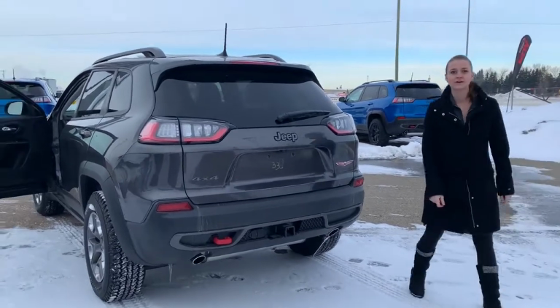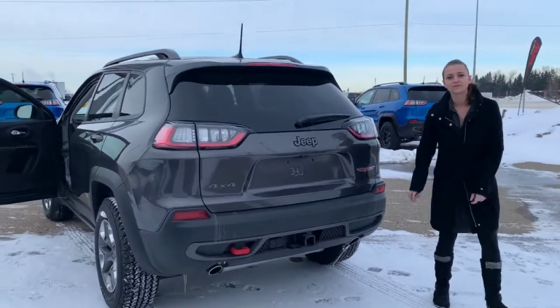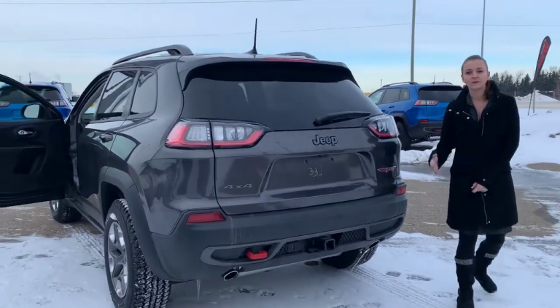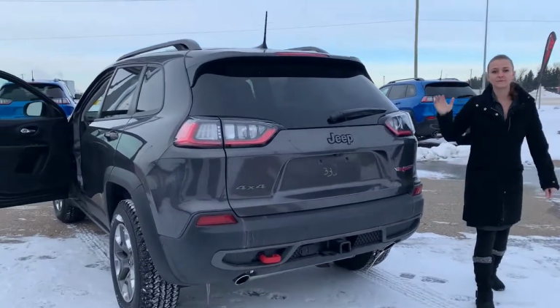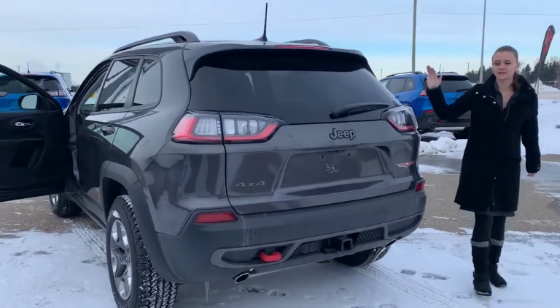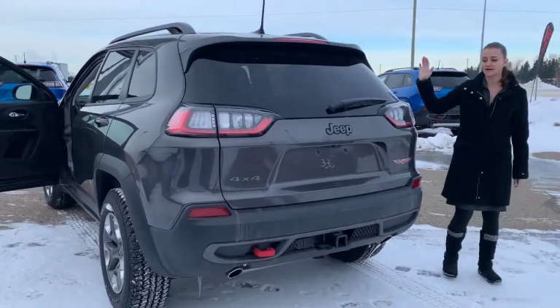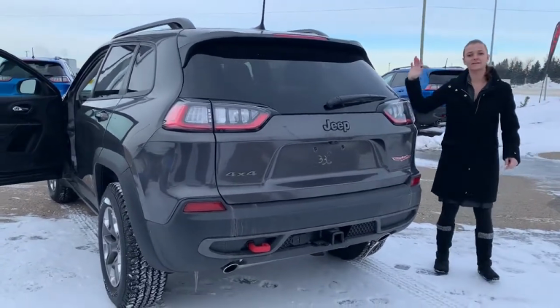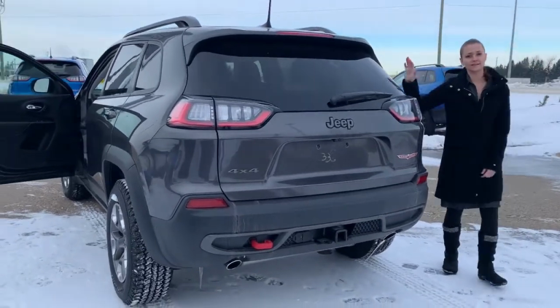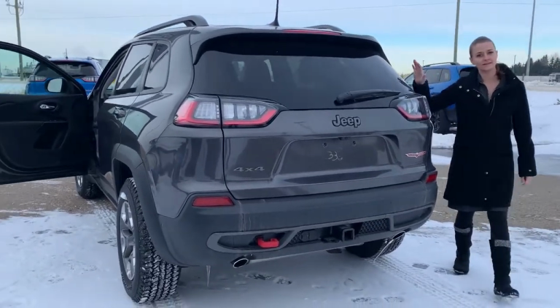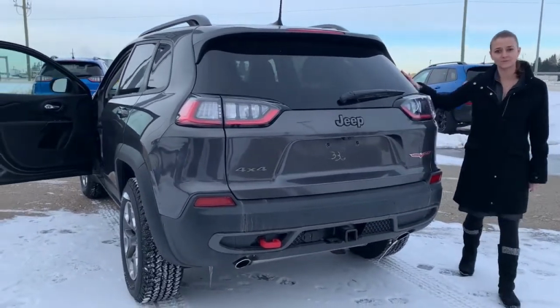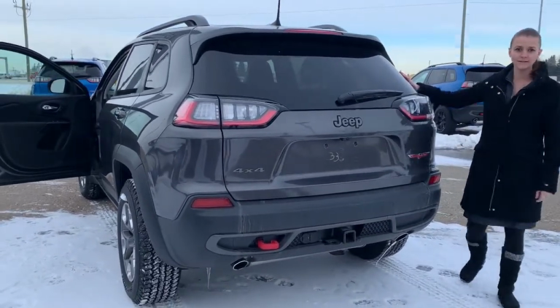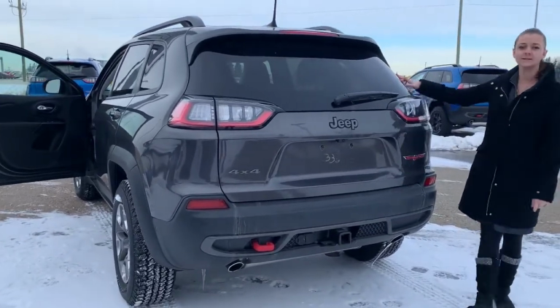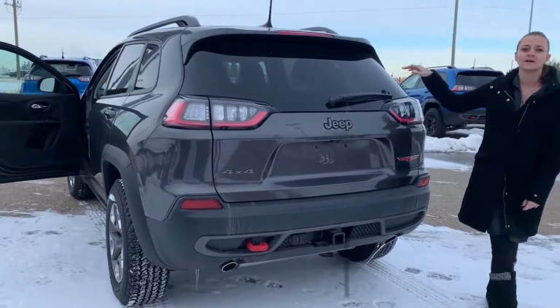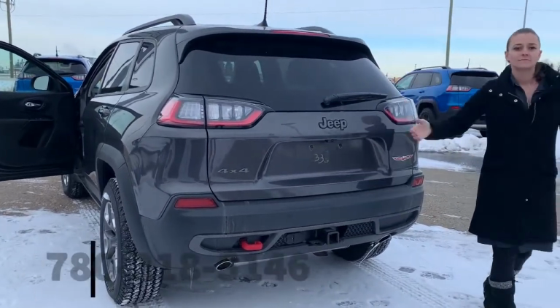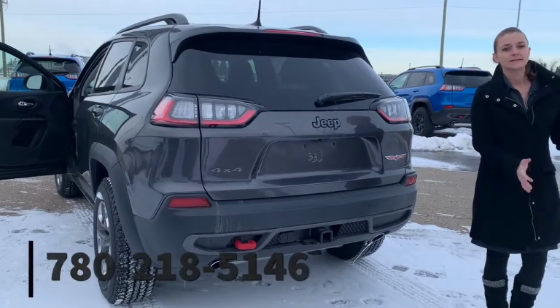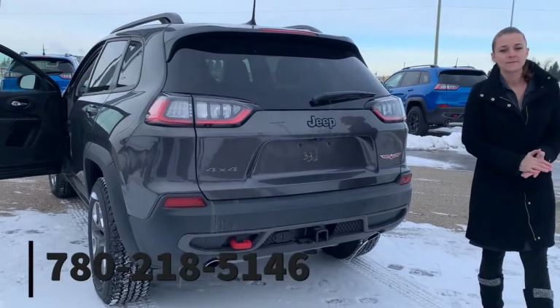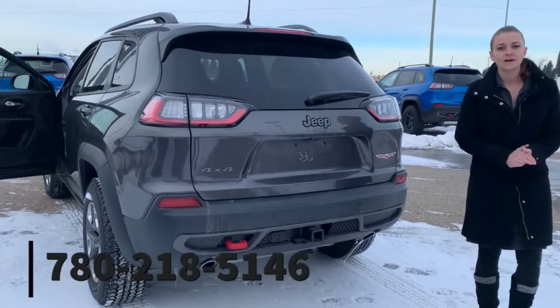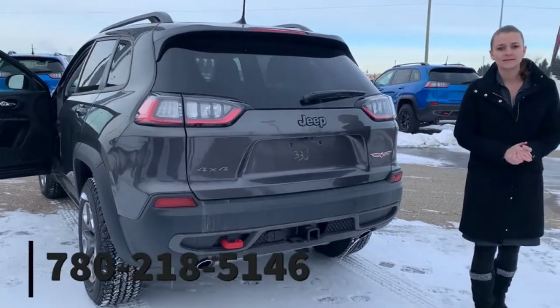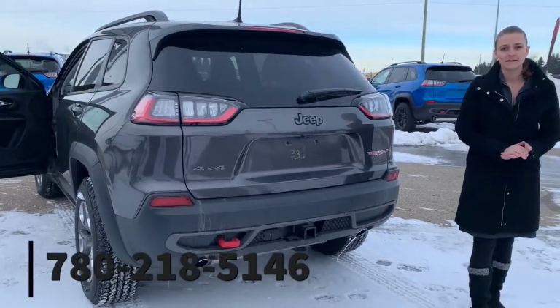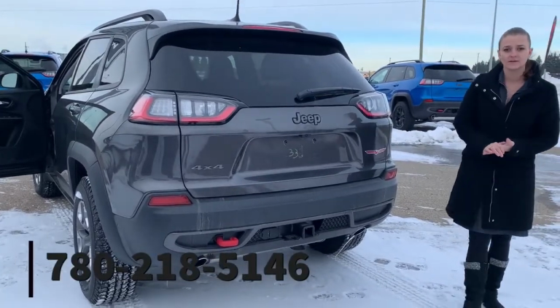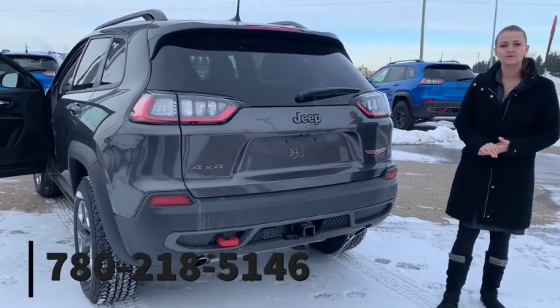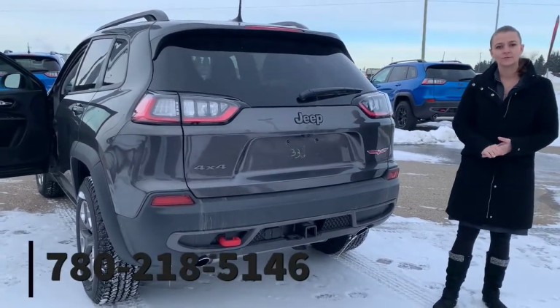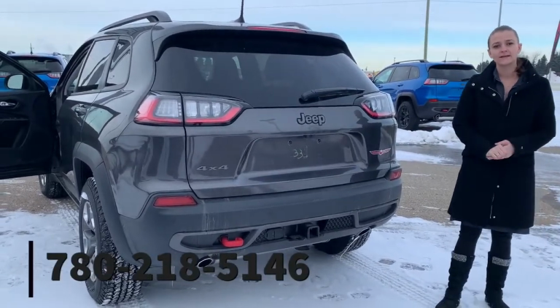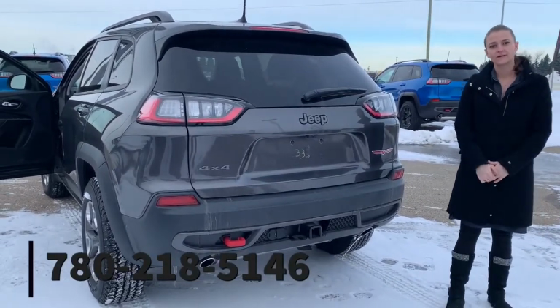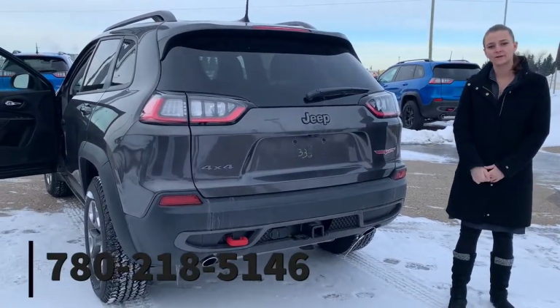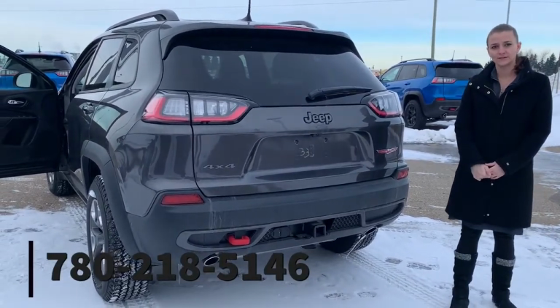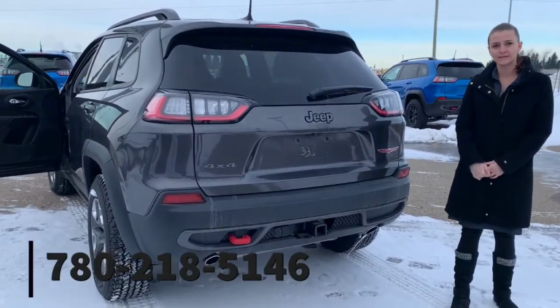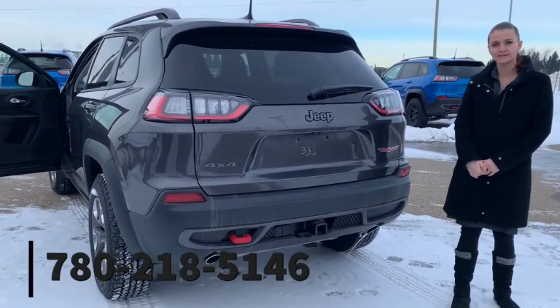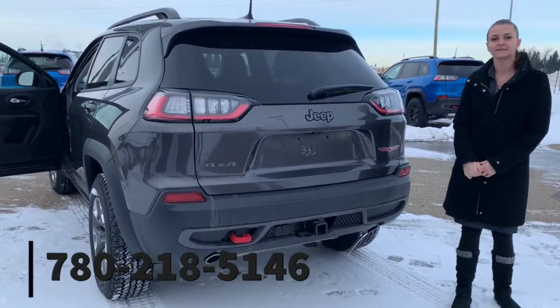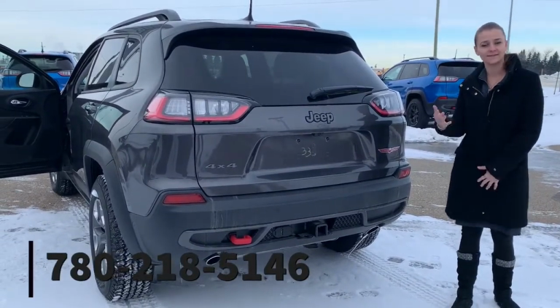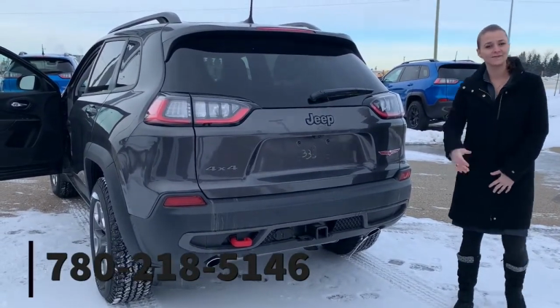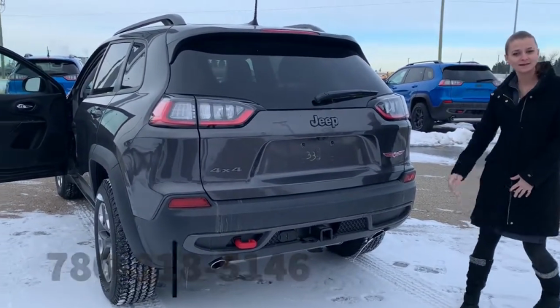For more information on vehicles like this one, please give me a call at 780-218-5146. Thank you very much.